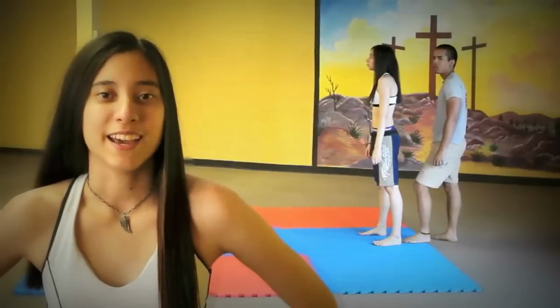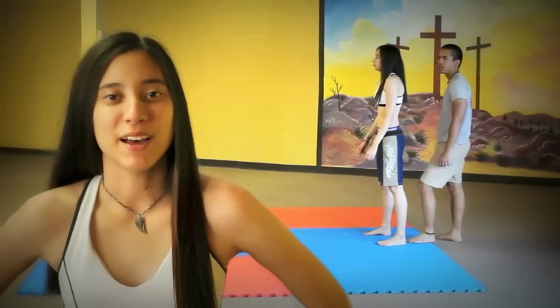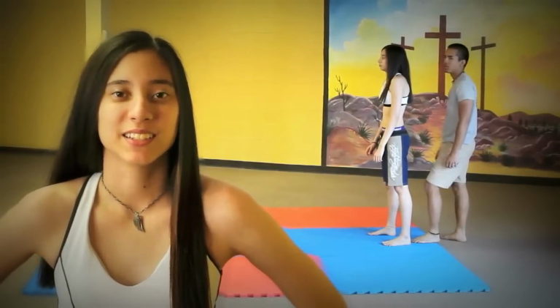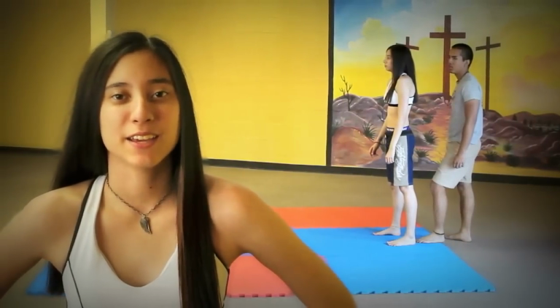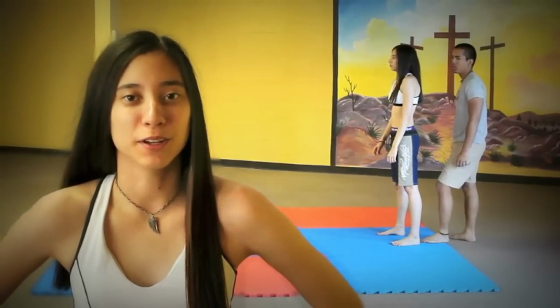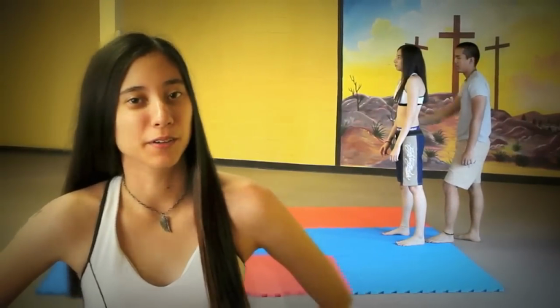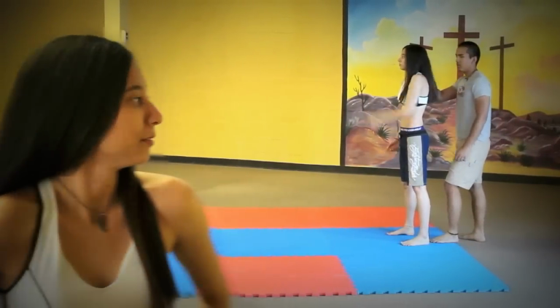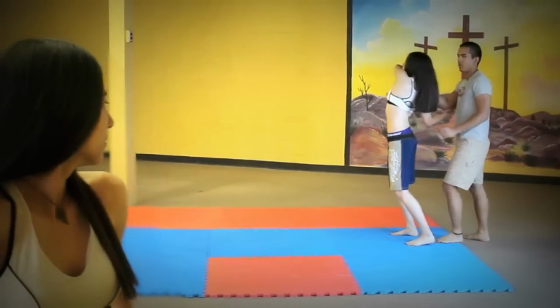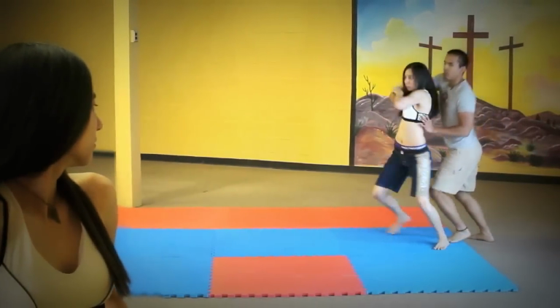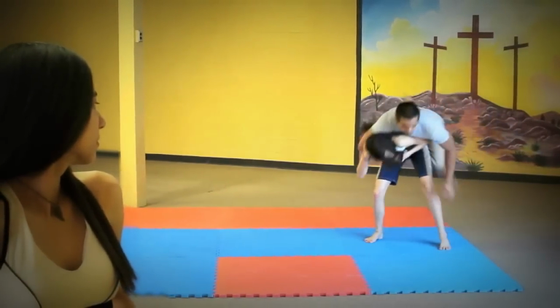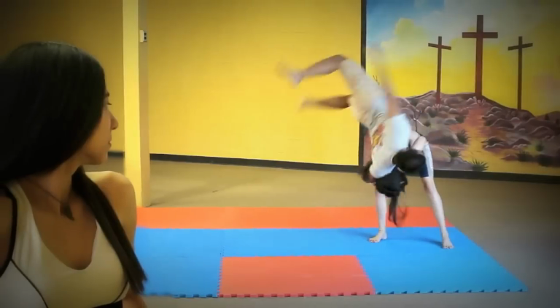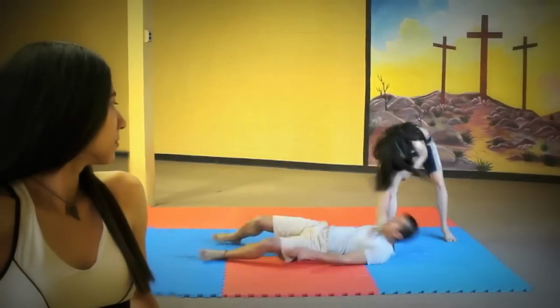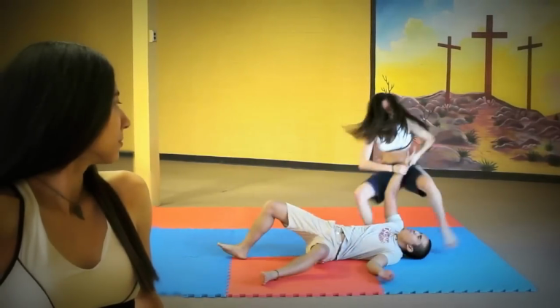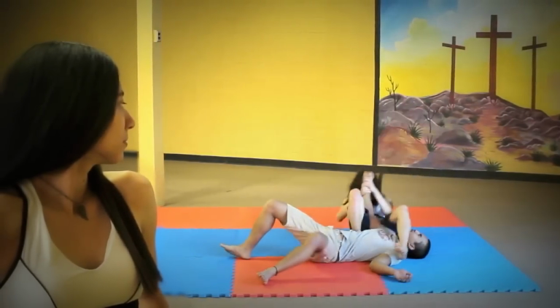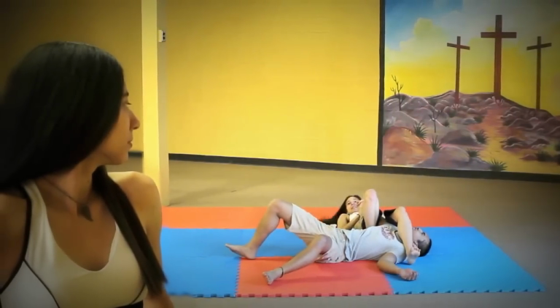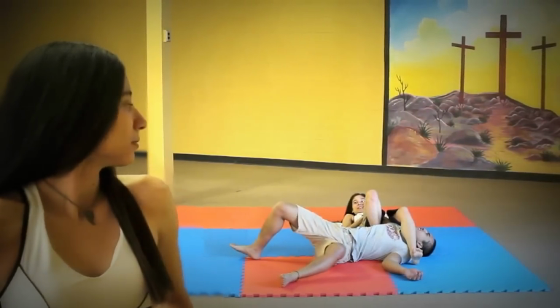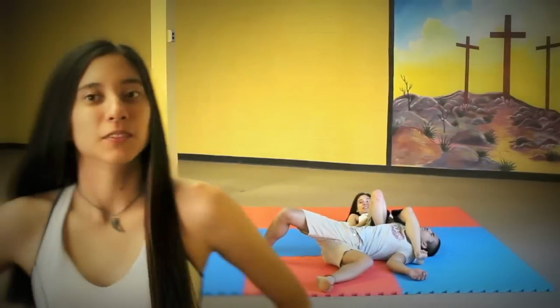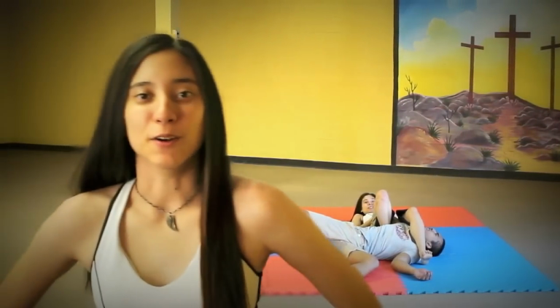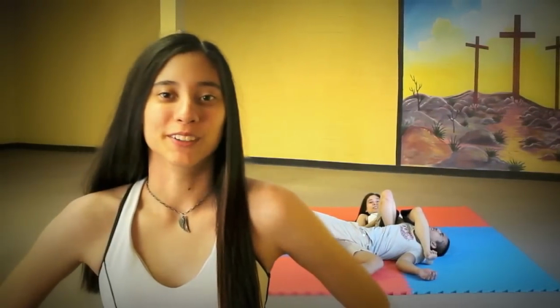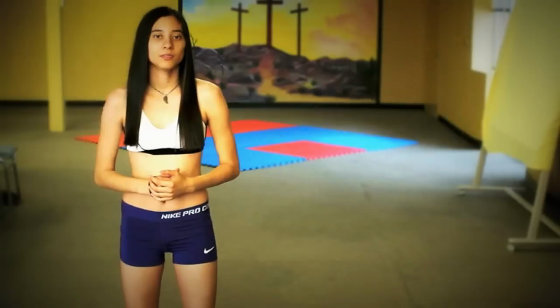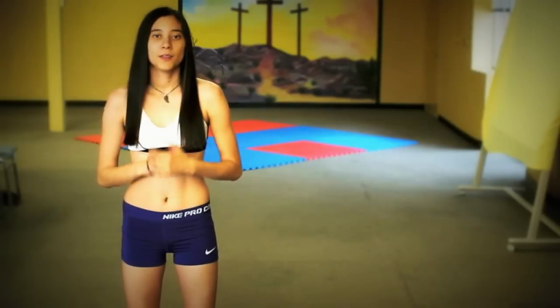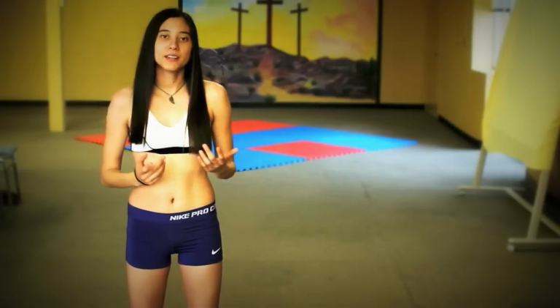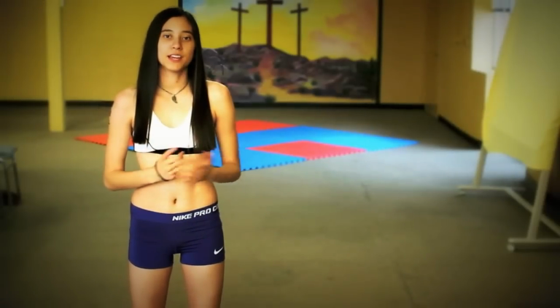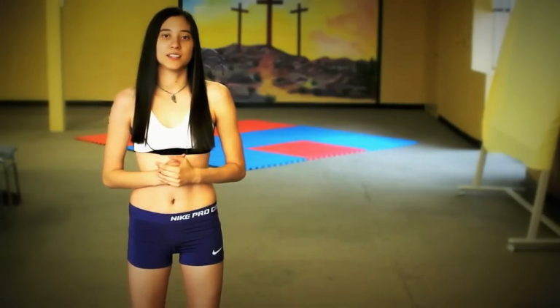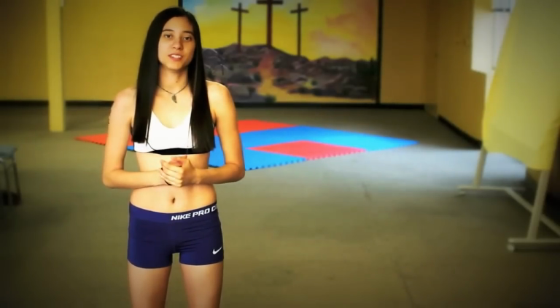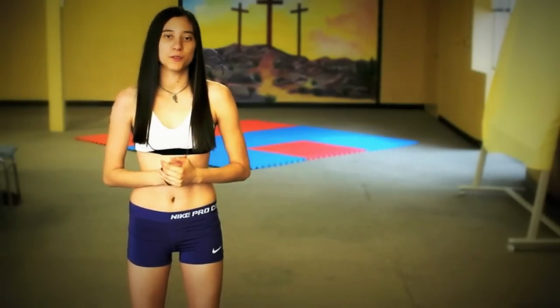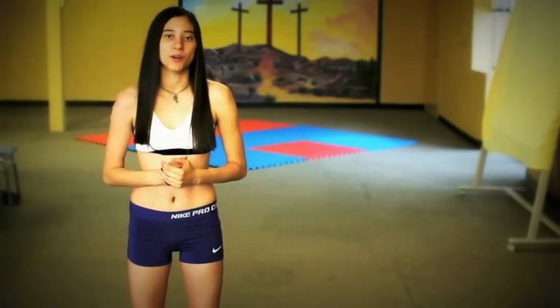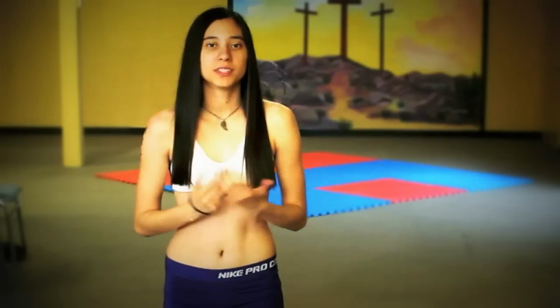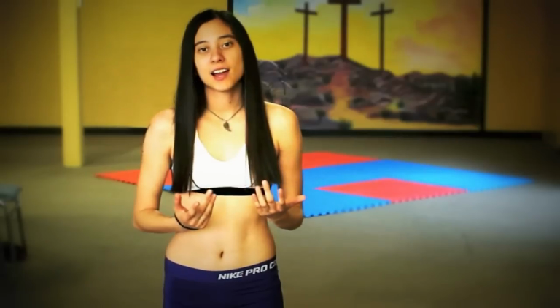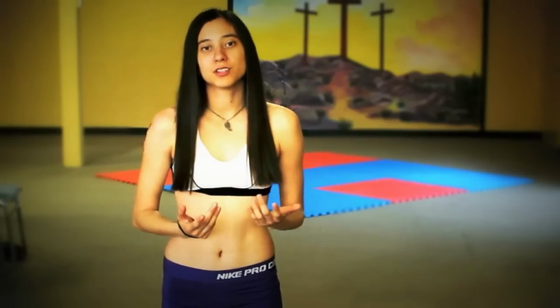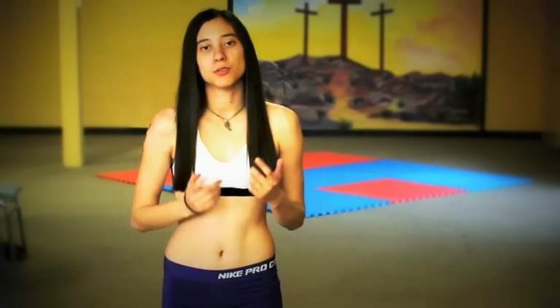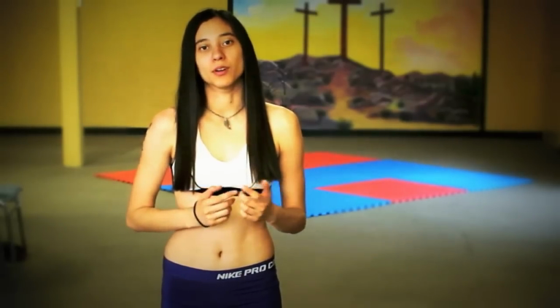Hey, I'm Alex. Today you're going to learn an arm bar. There are many different techniques to get you in position for an arm bar, but today I'm just going to show you the arm bar.